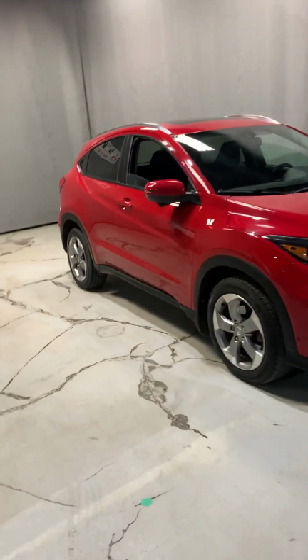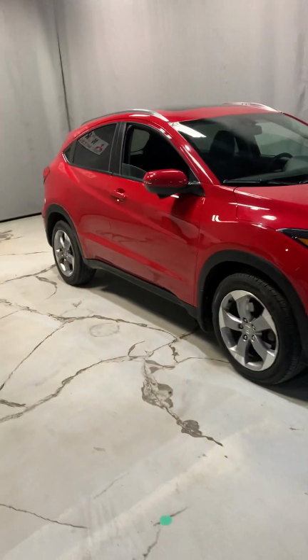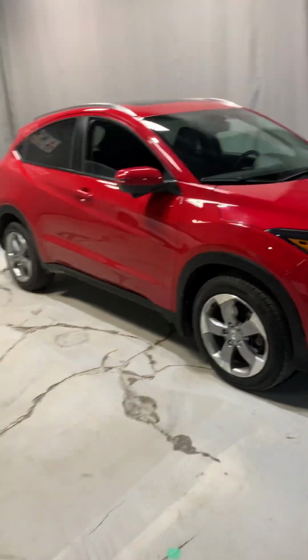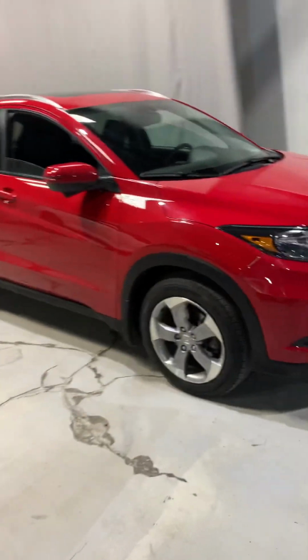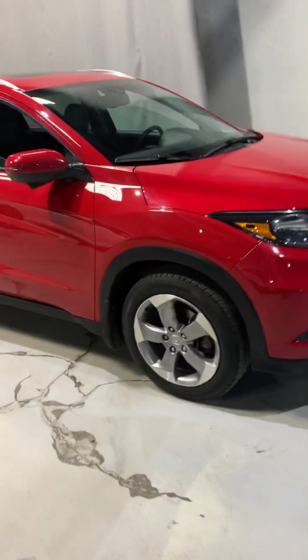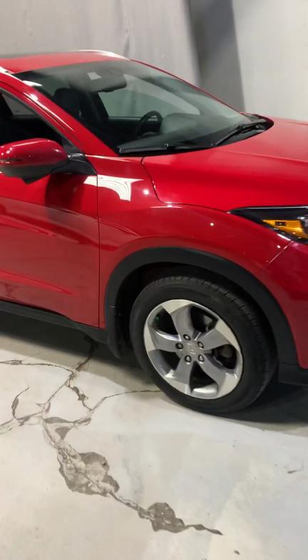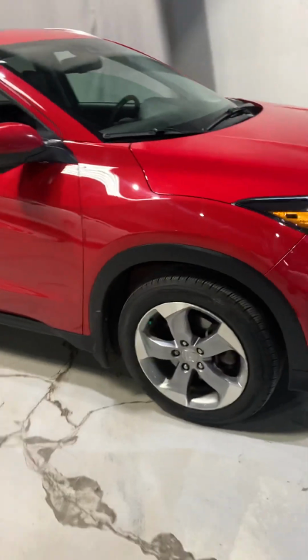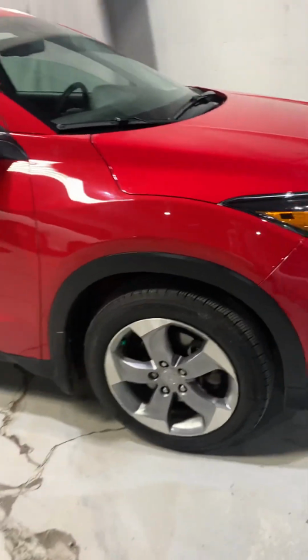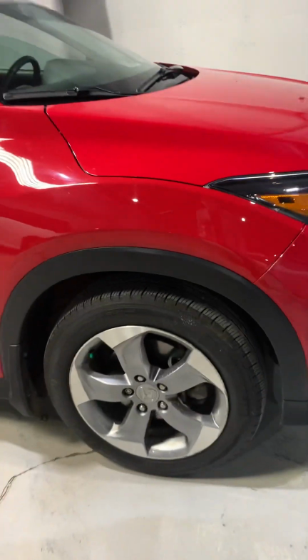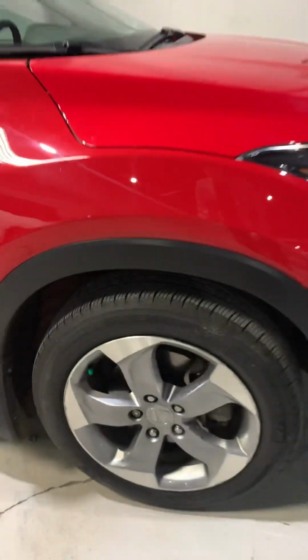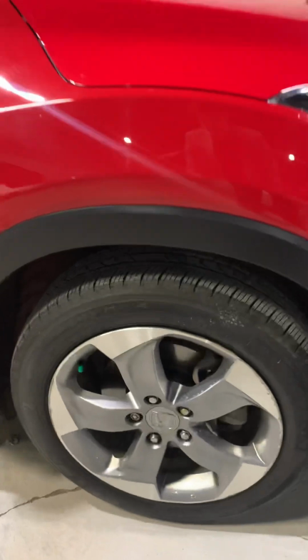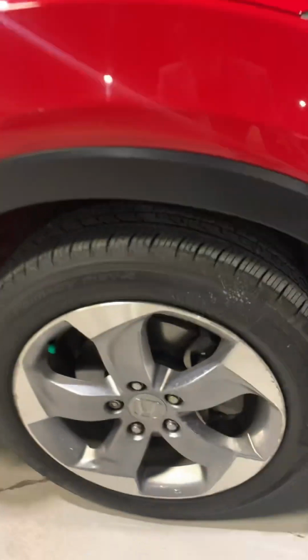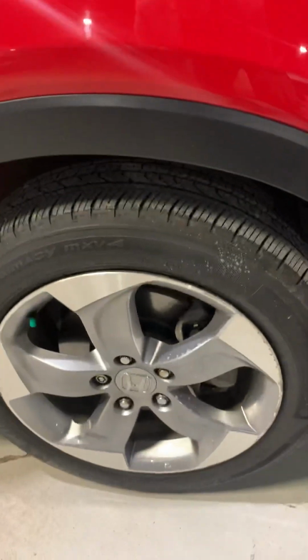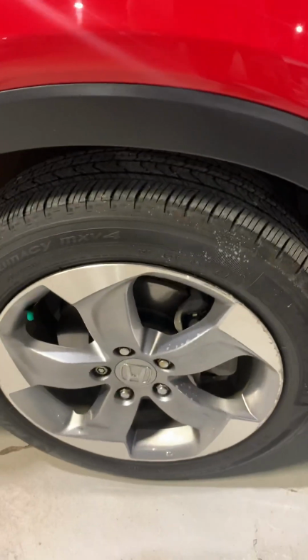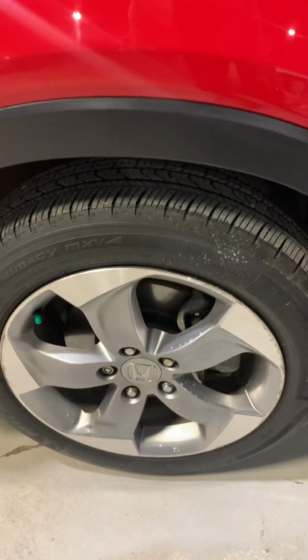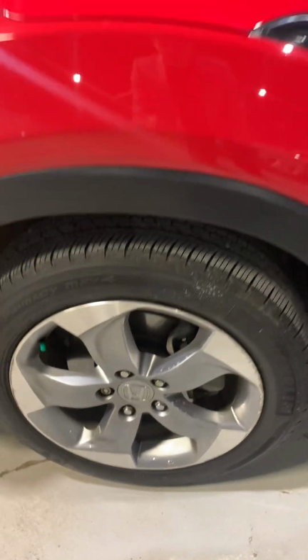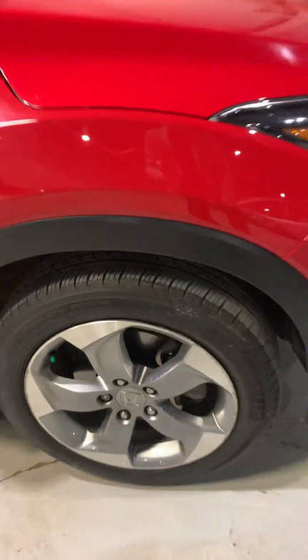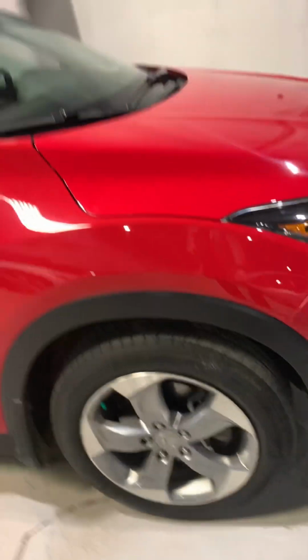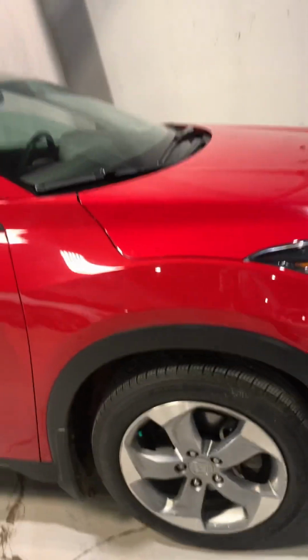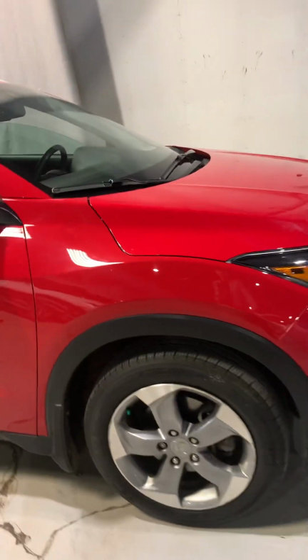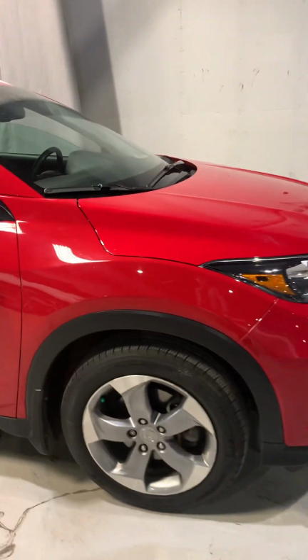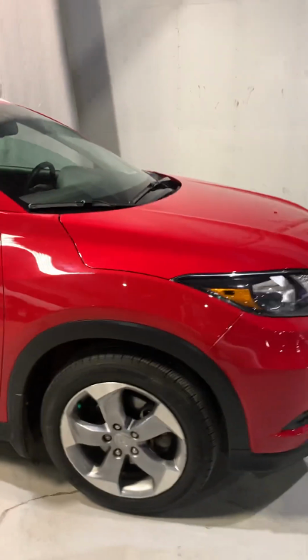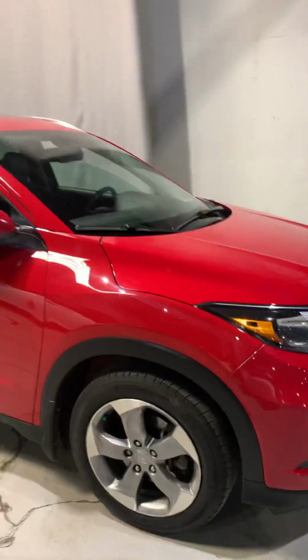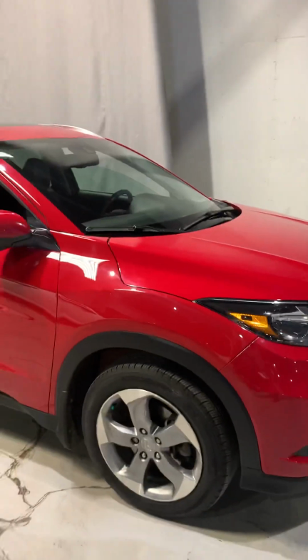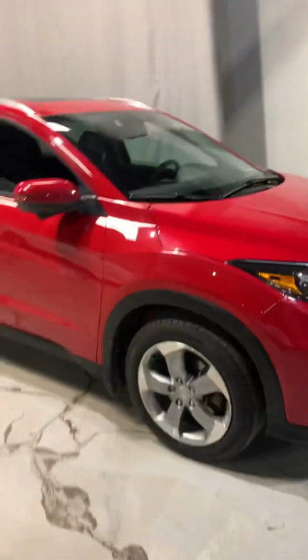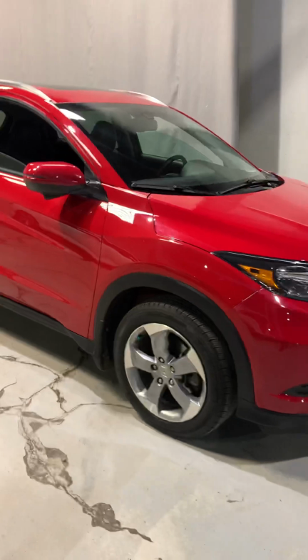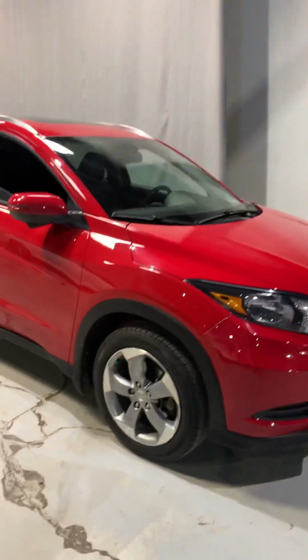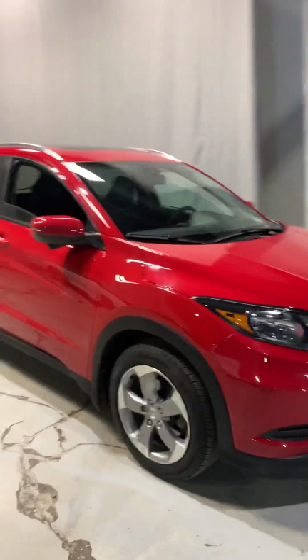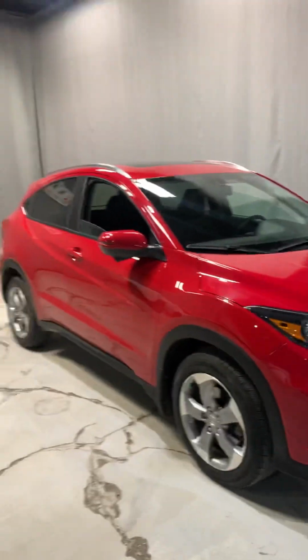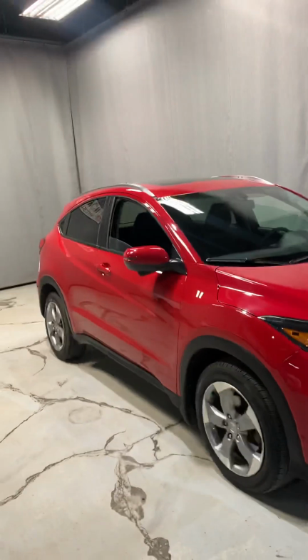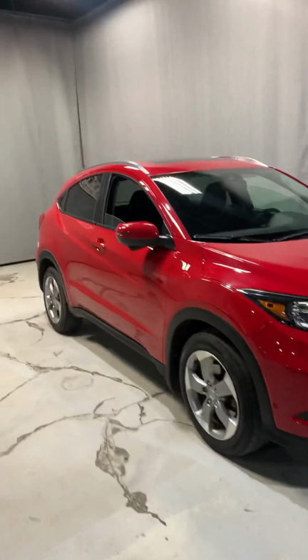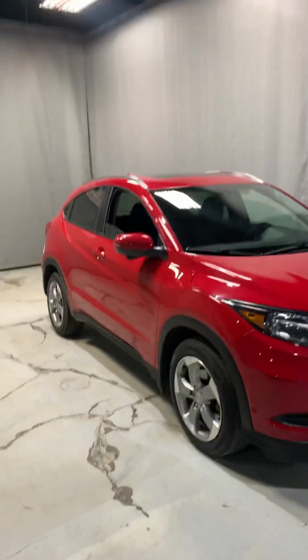This vehicle is currently on 17 inch alloy rims with mud and snow tires that still have plenty of life left in them. At least another season or two of driving you can get out of these tires currently.